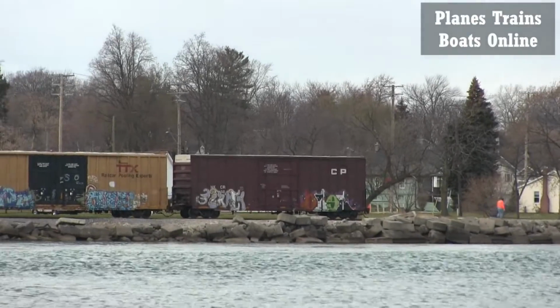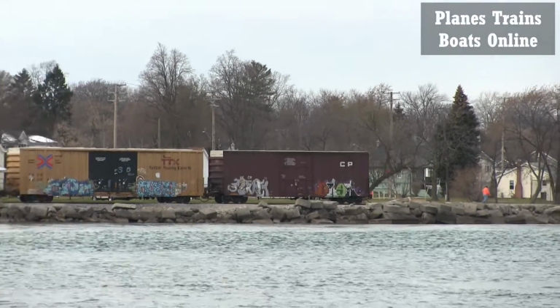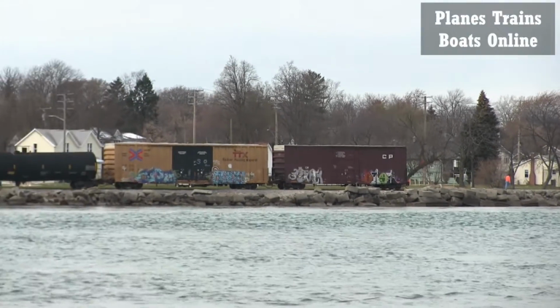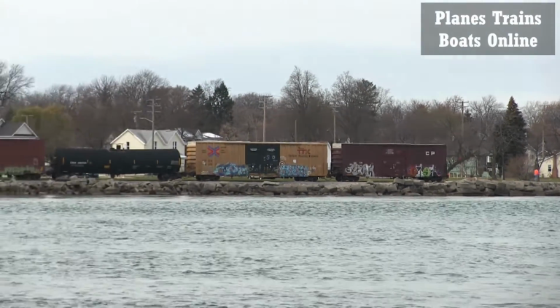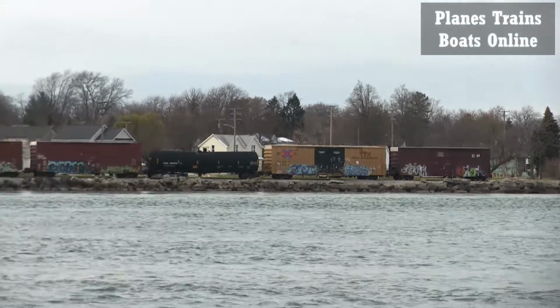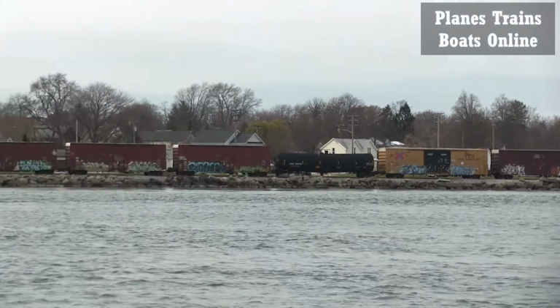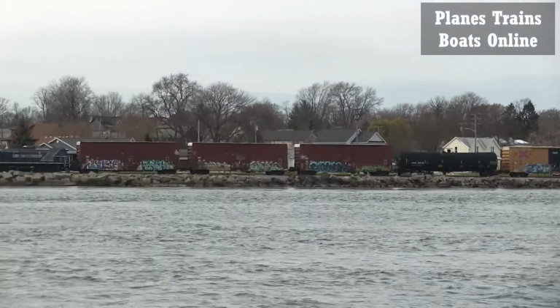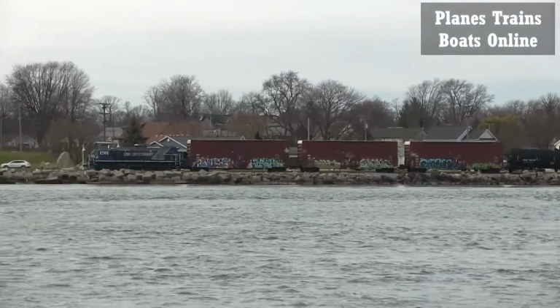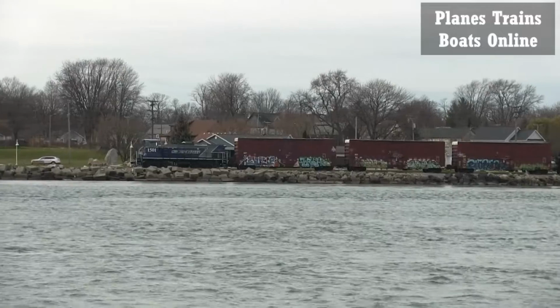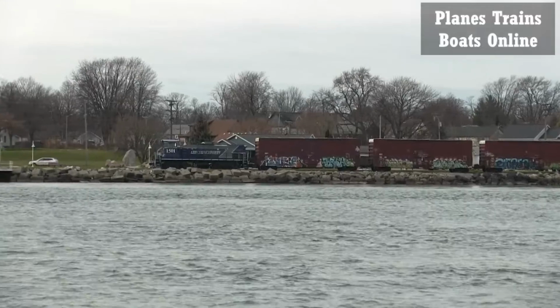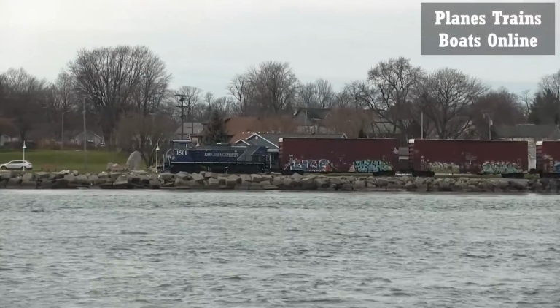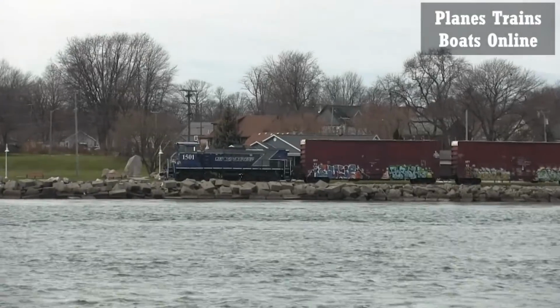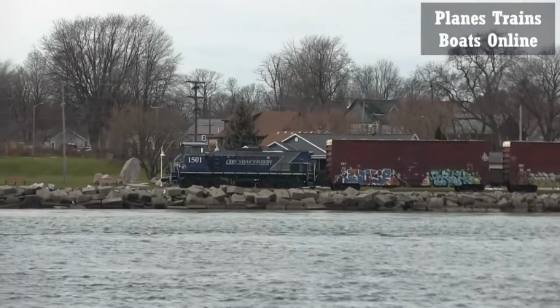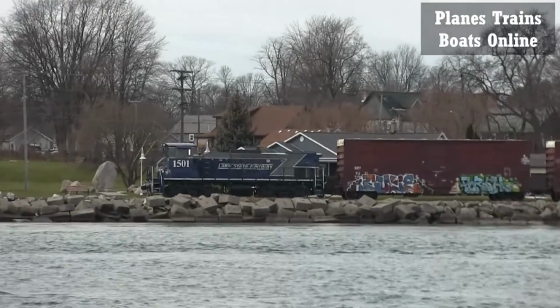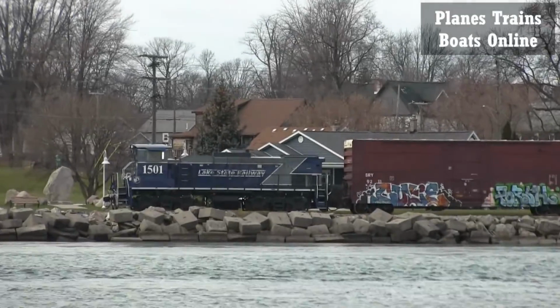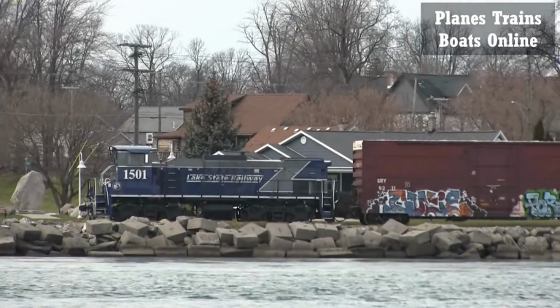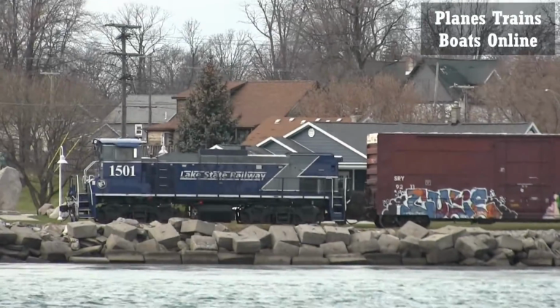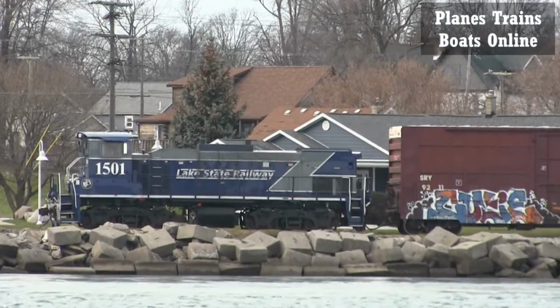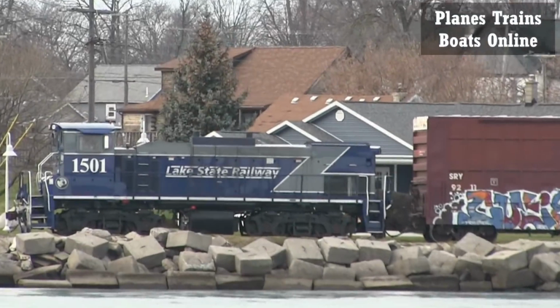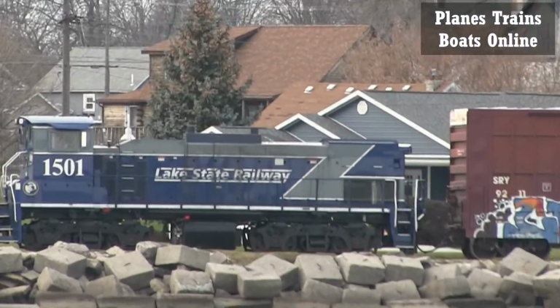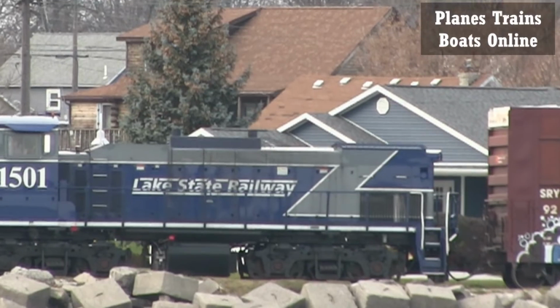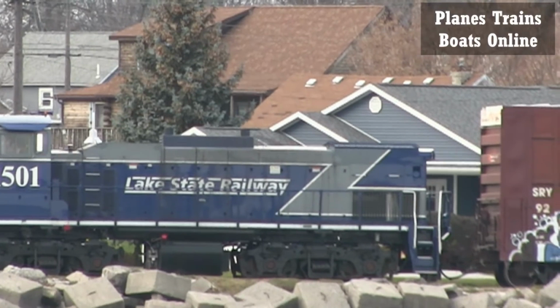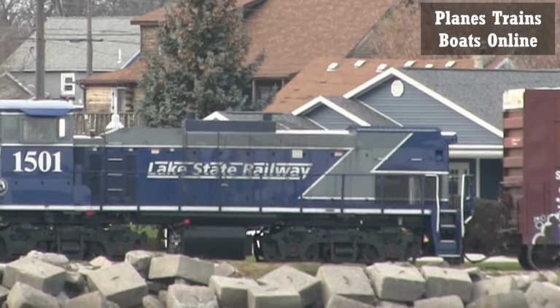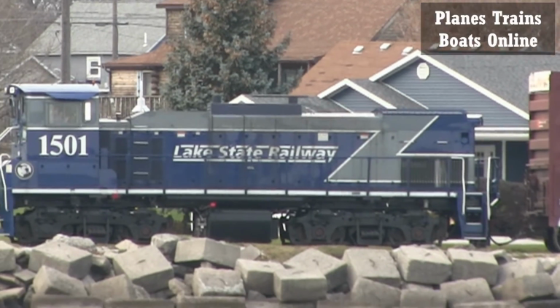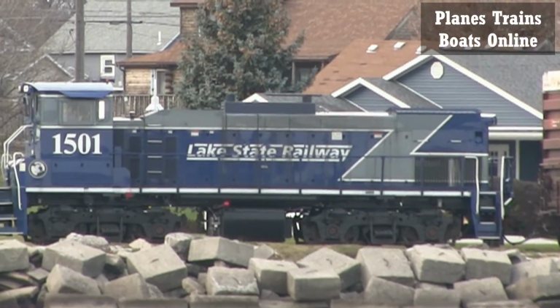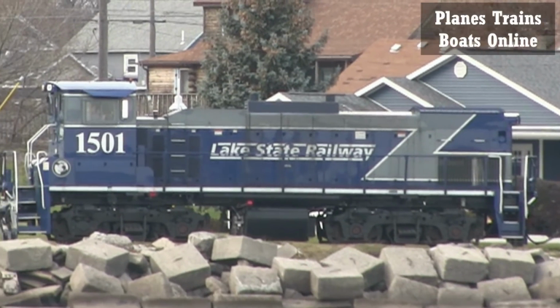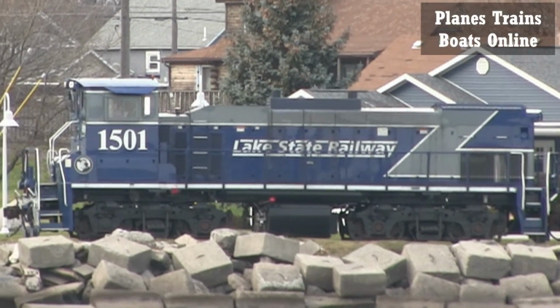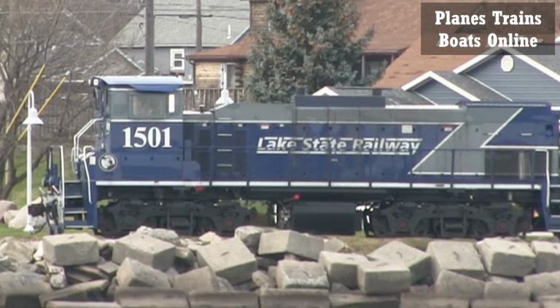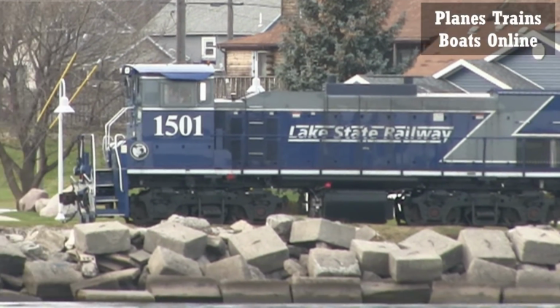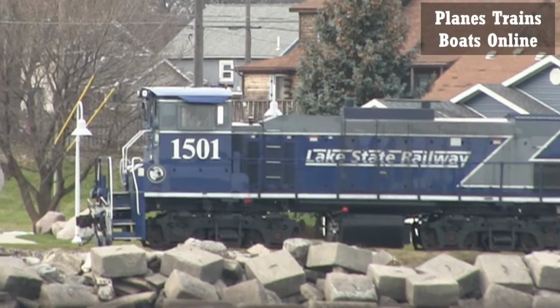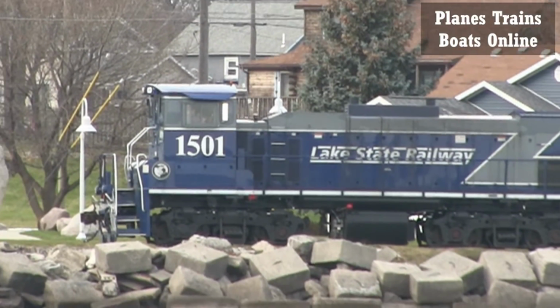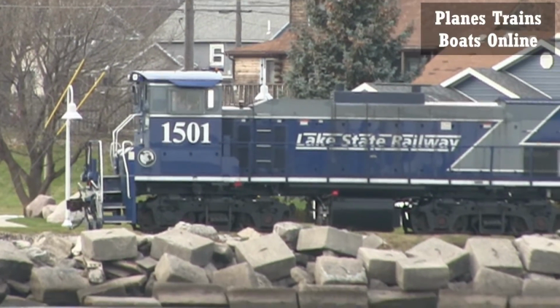It's just a nice little train, goes by quite often. Don't forget to subscribe.